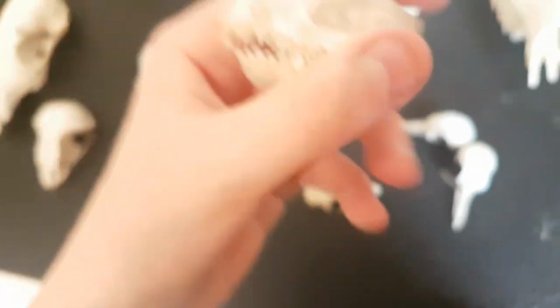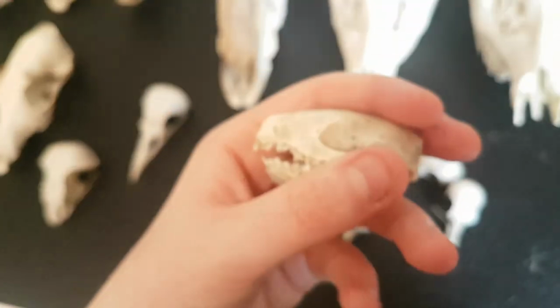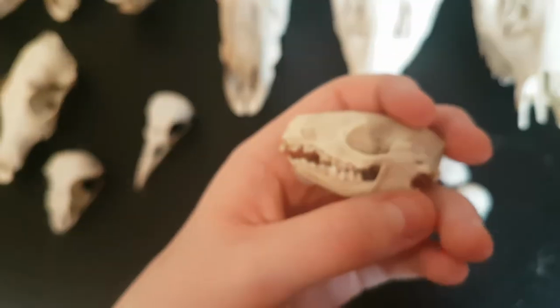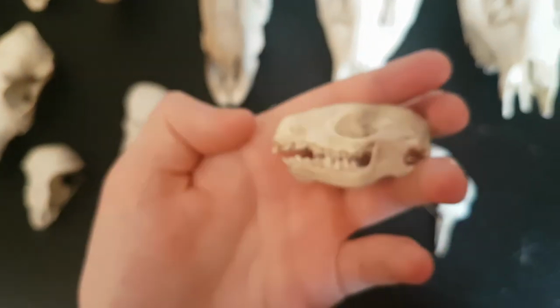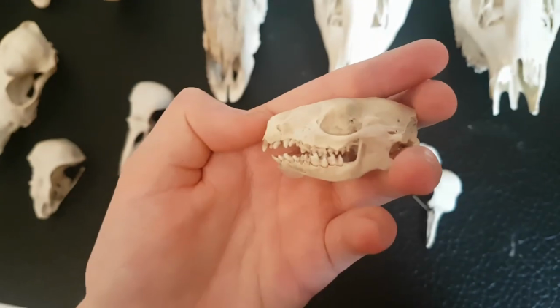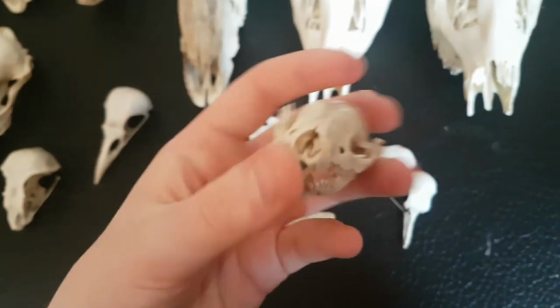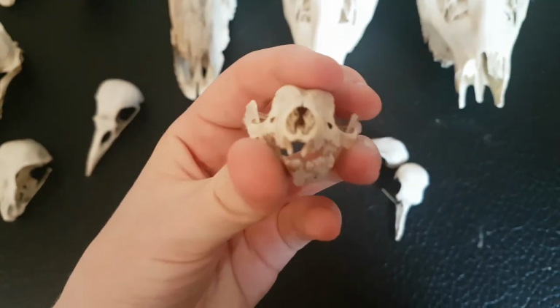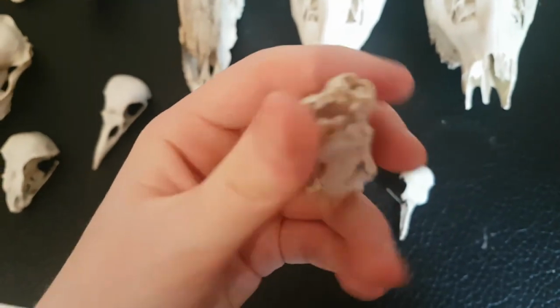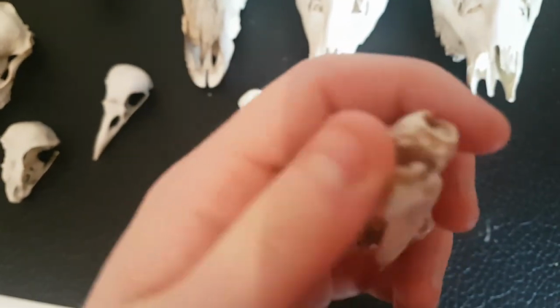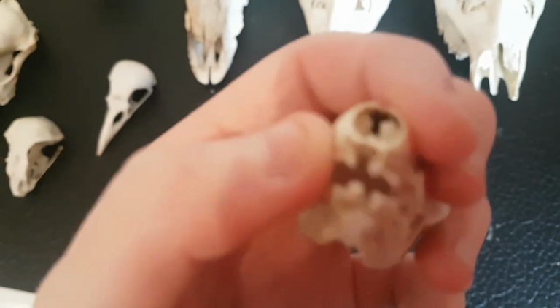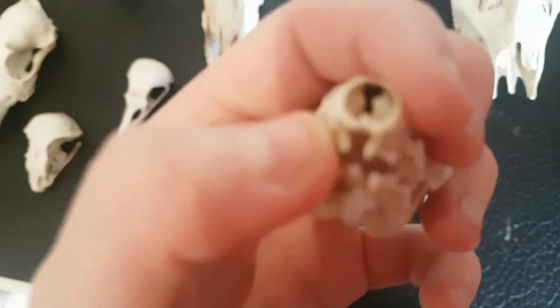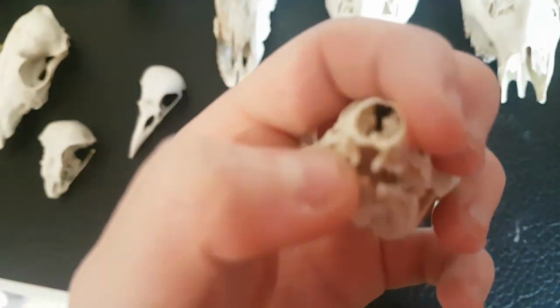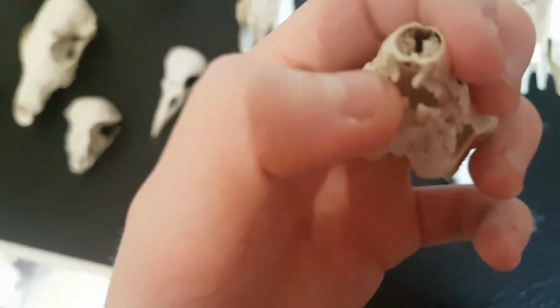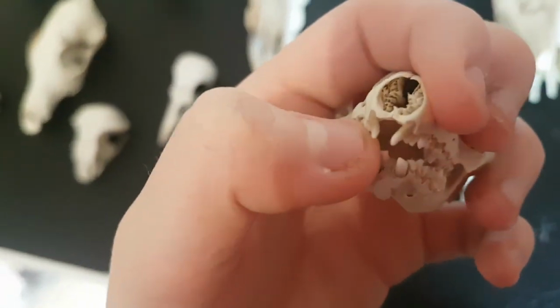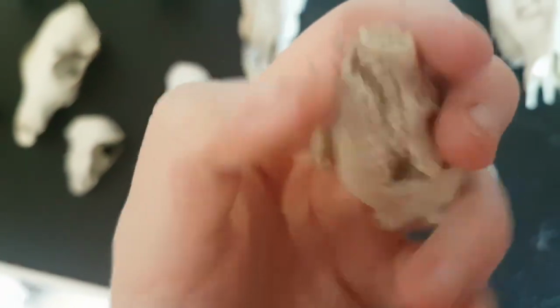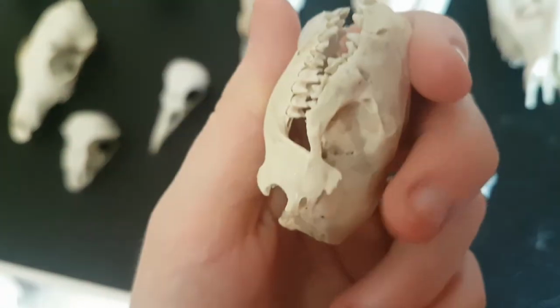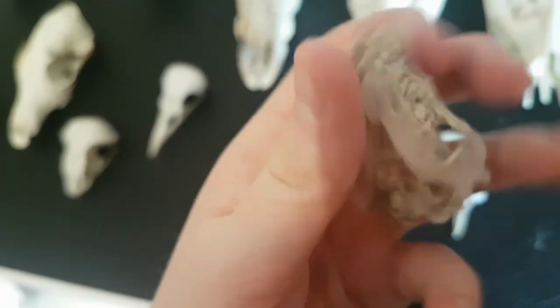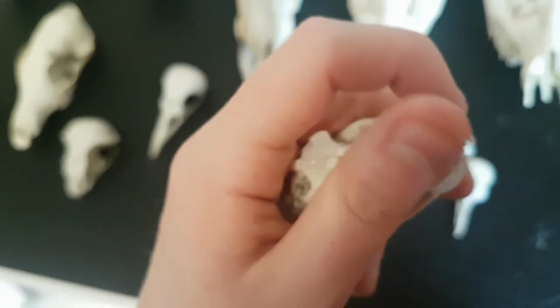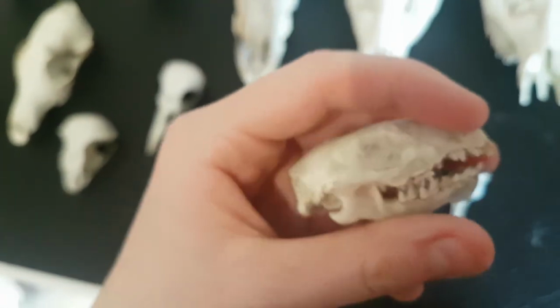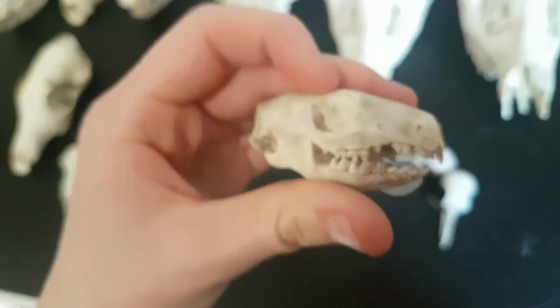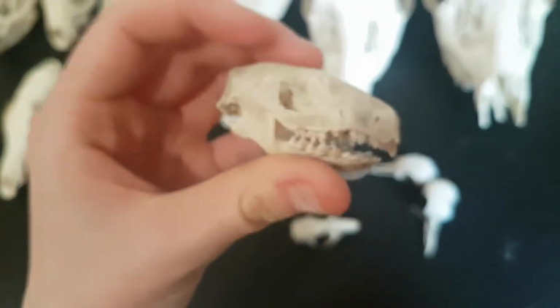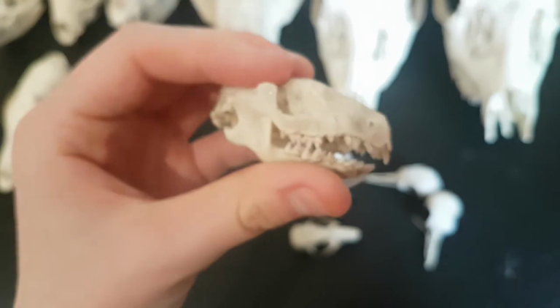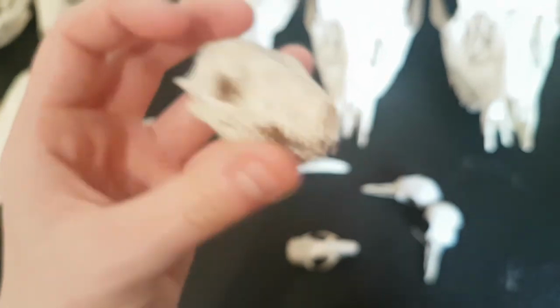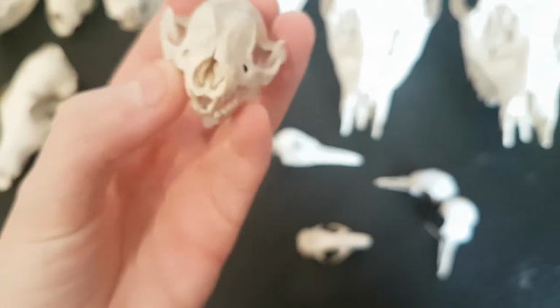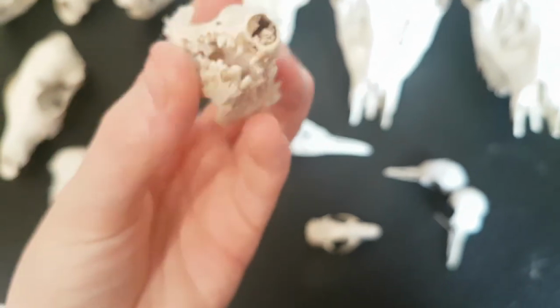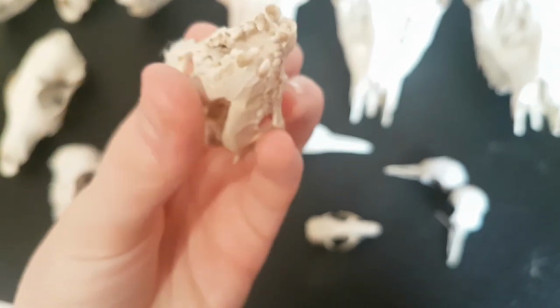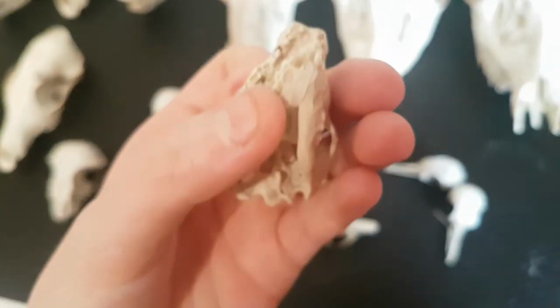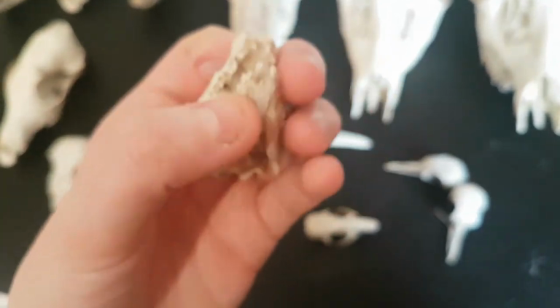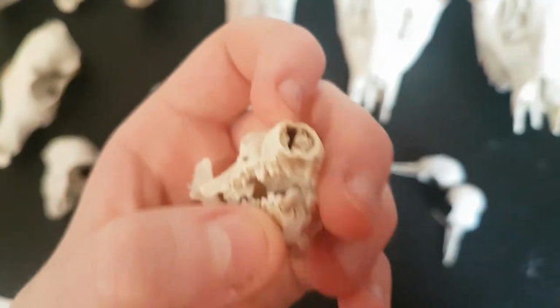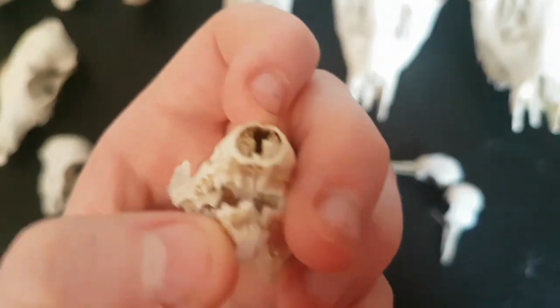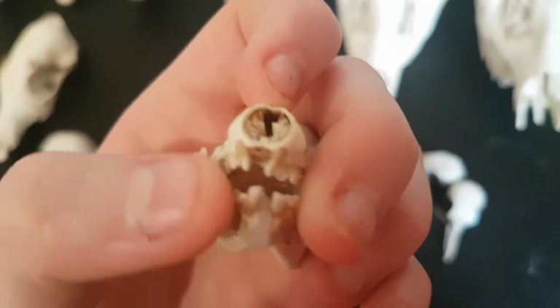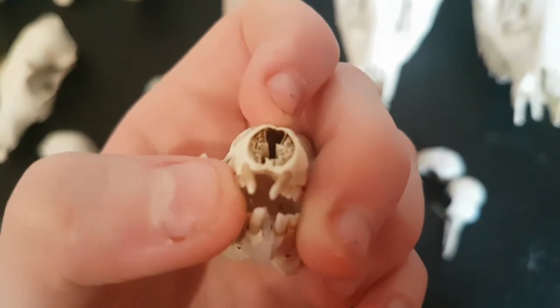This one here is a hedgehog skull - it's not one of mine, don't worry. I can't actually remember where I found this one; I think I found it on the edge of a road. I've got some cool teeth there.